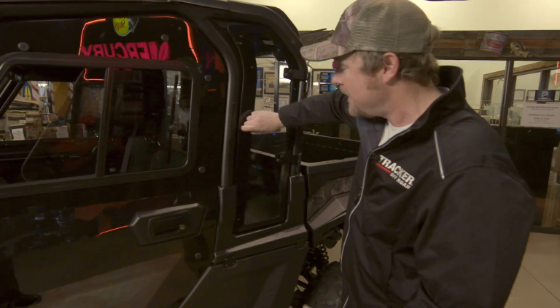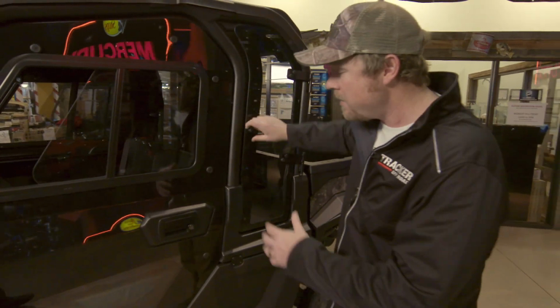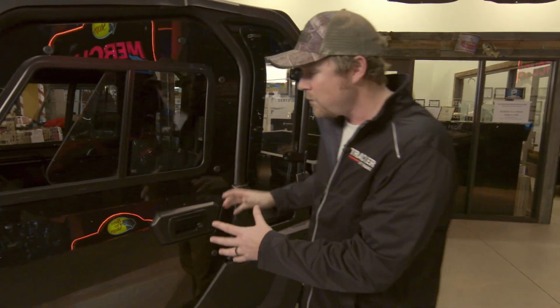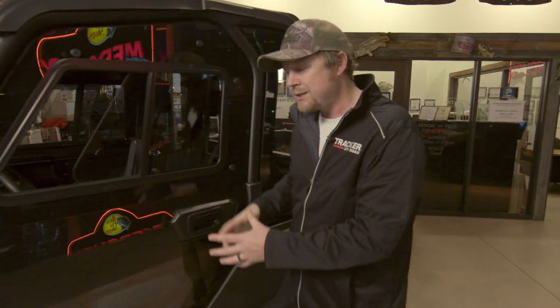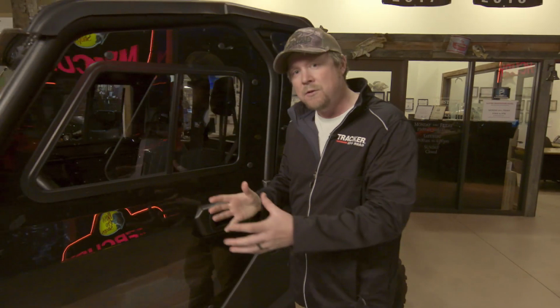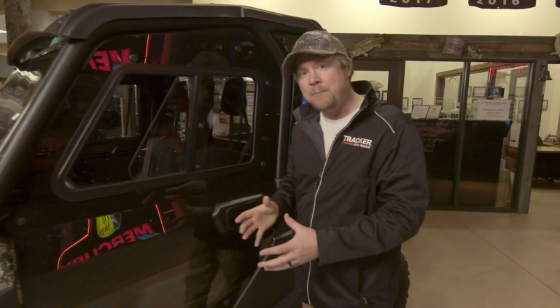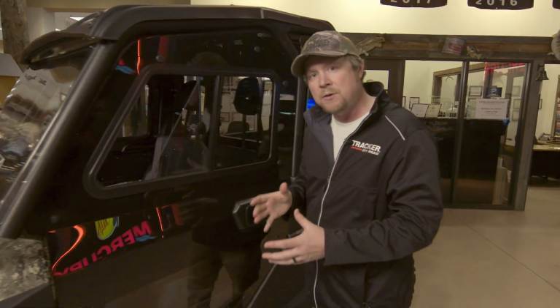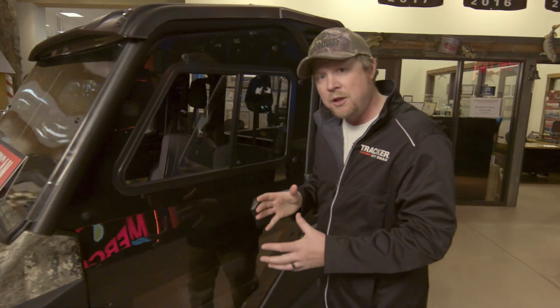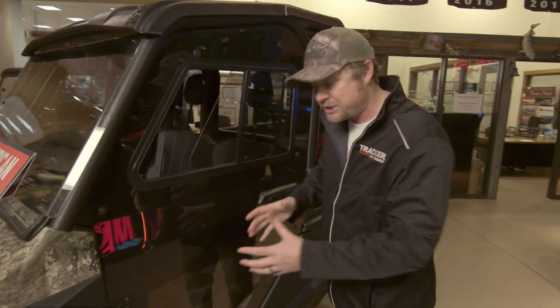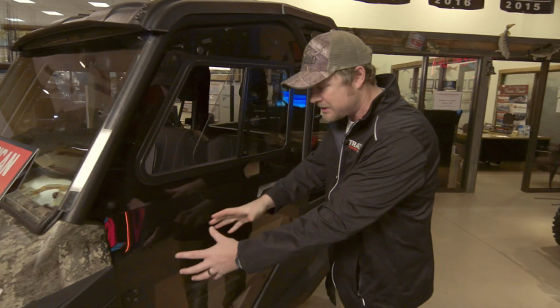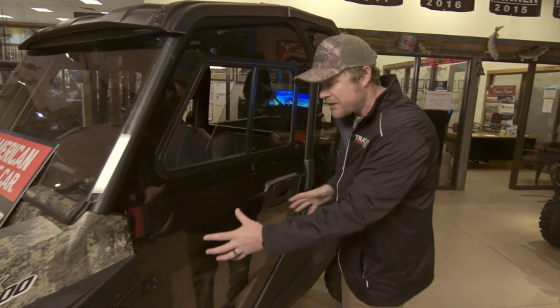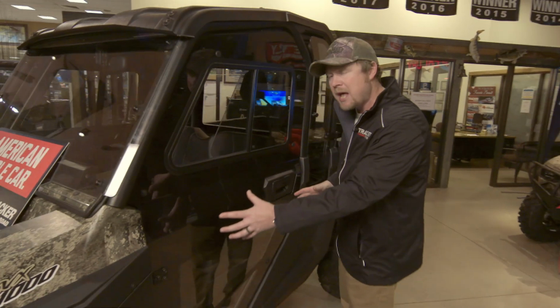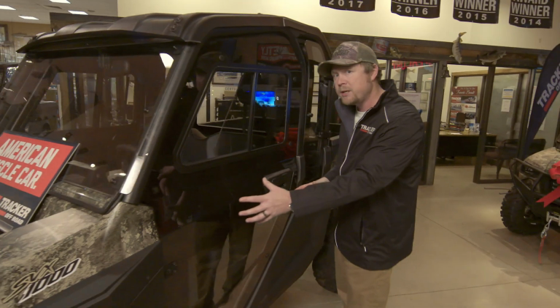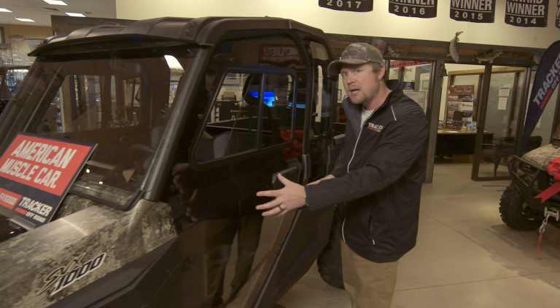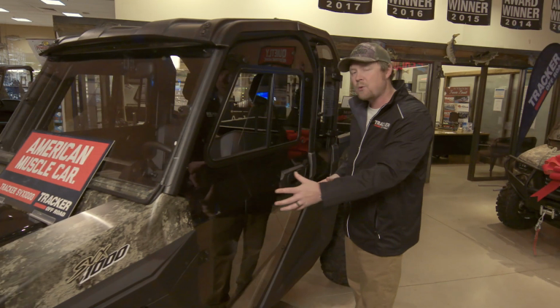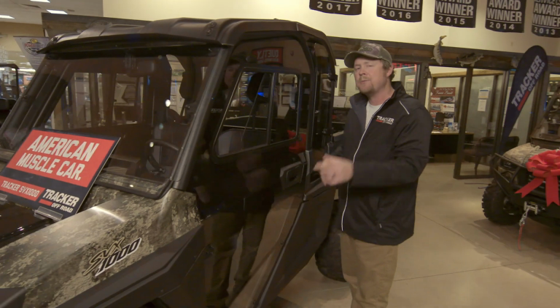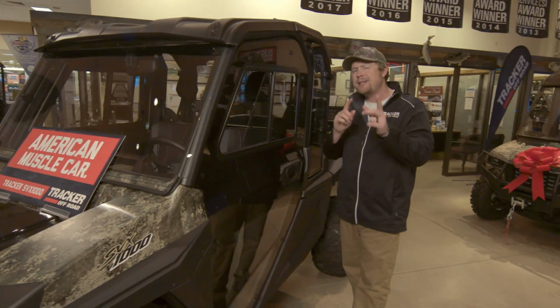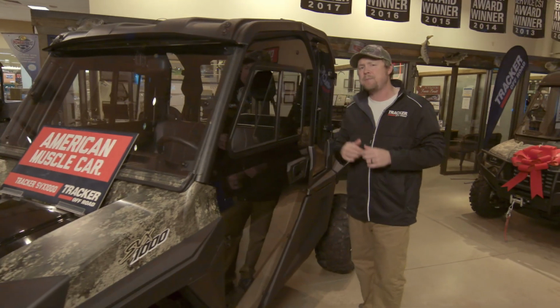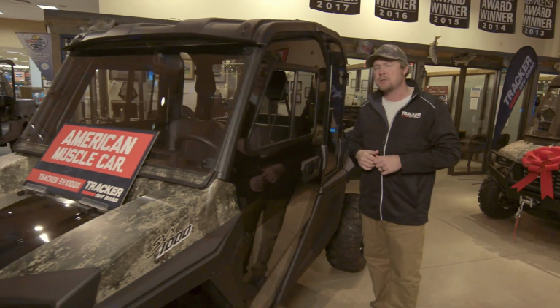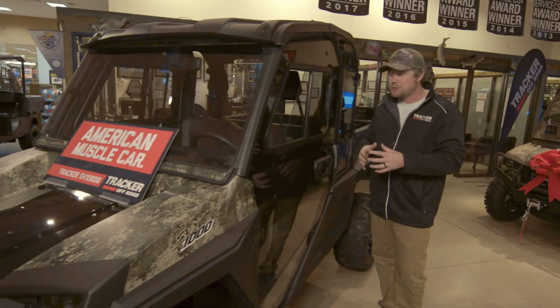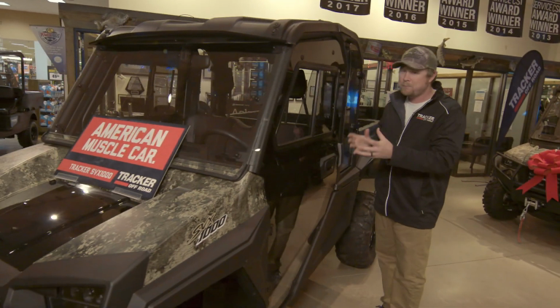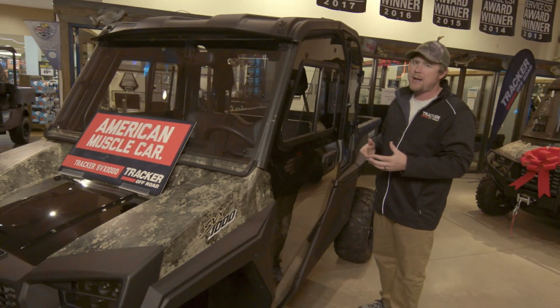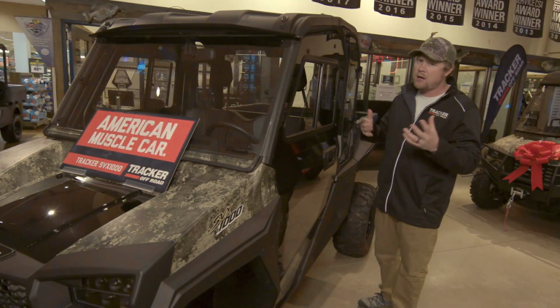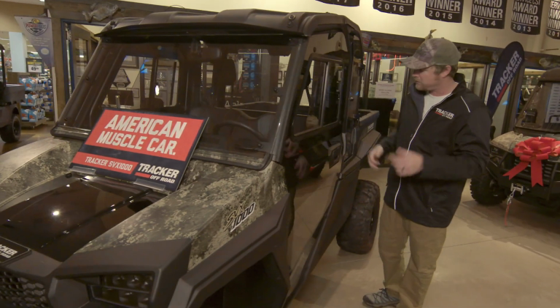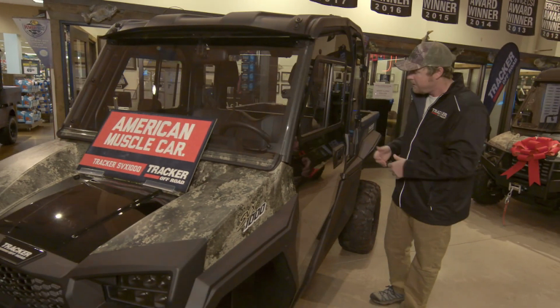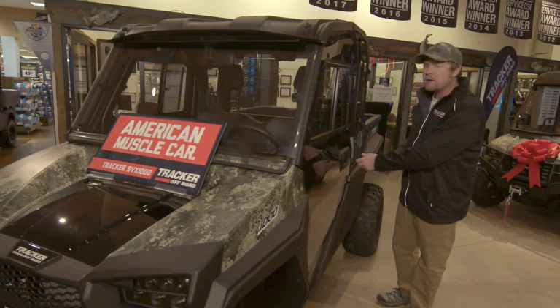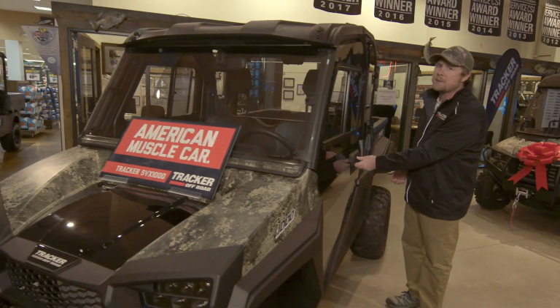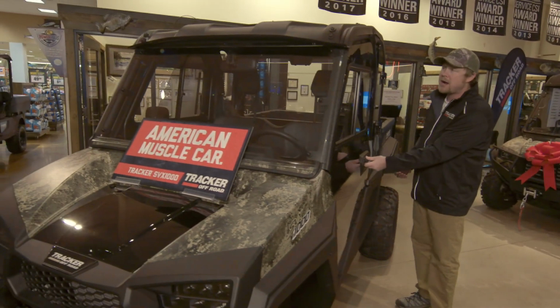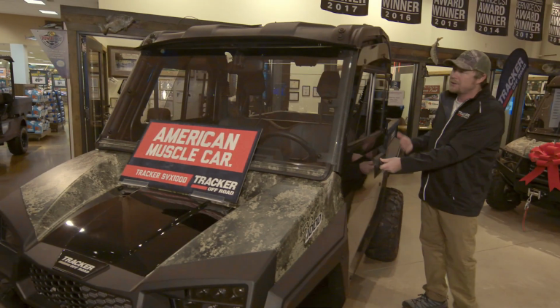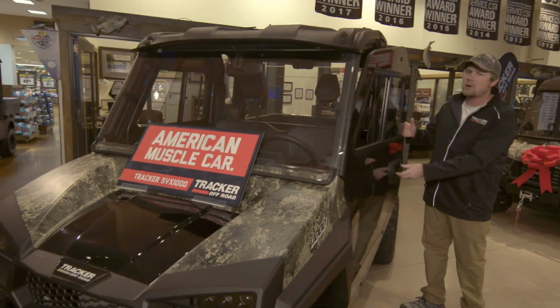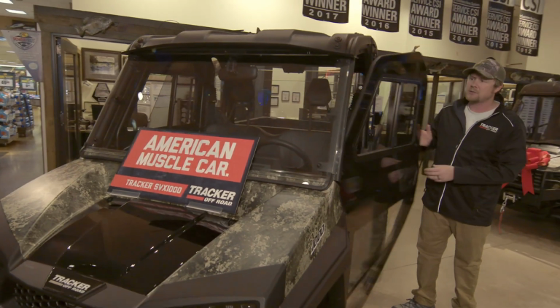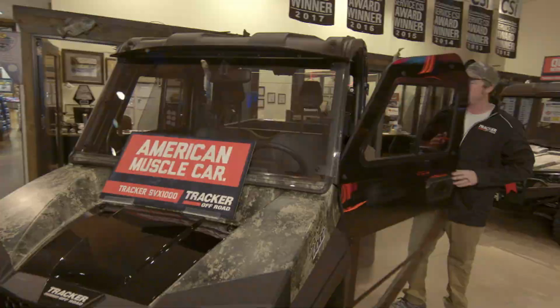Here are the doors. If you remember on those other machines, they got a pretty good sized door on them. You get to keep those doors so you can put them back on for fall and summer riding when it's not quite so cold.